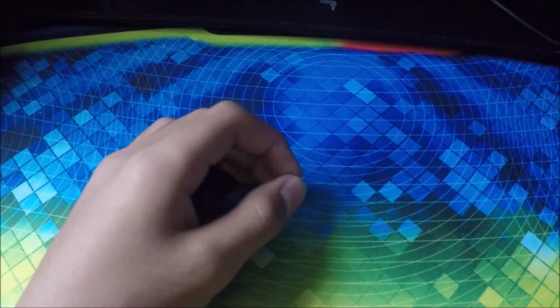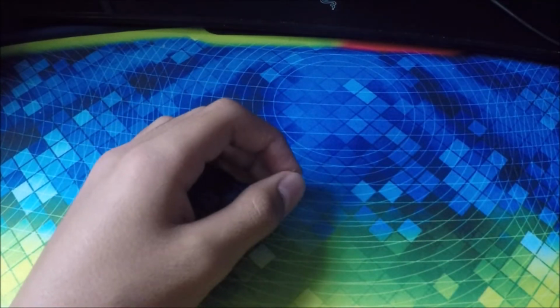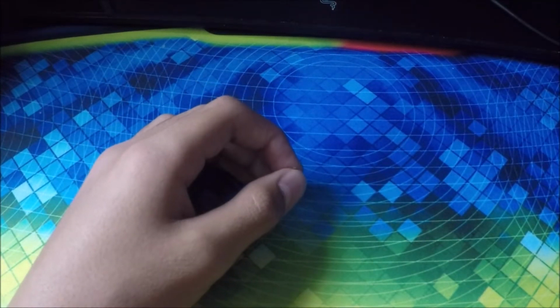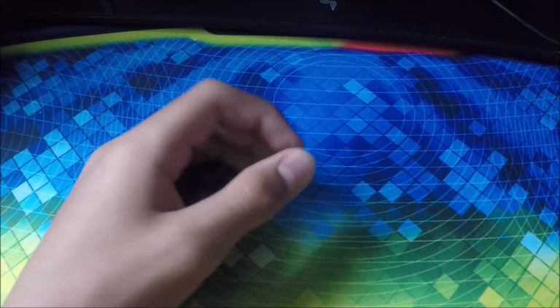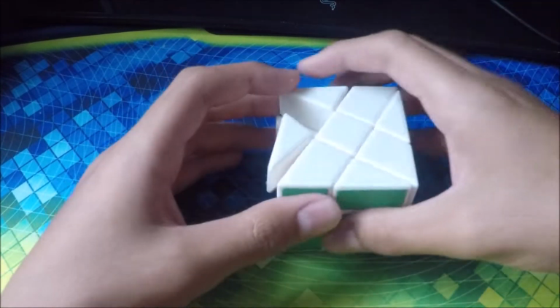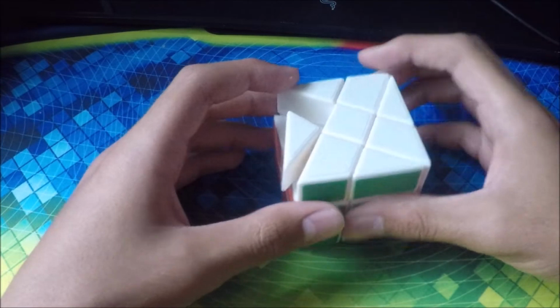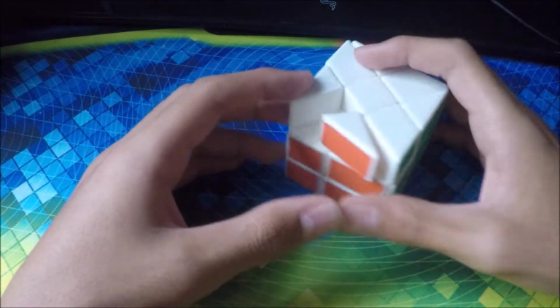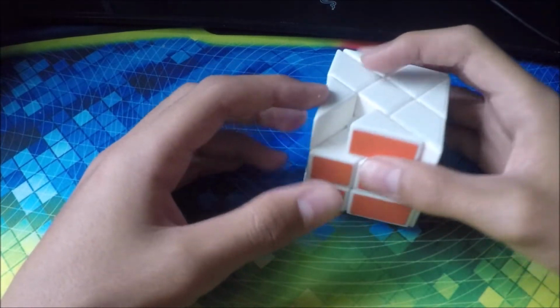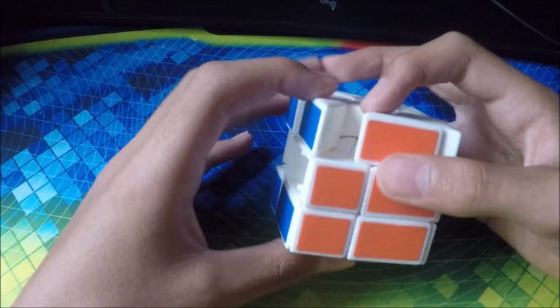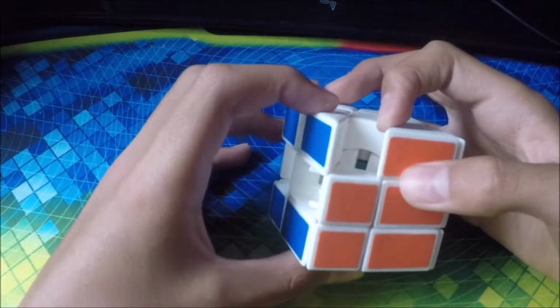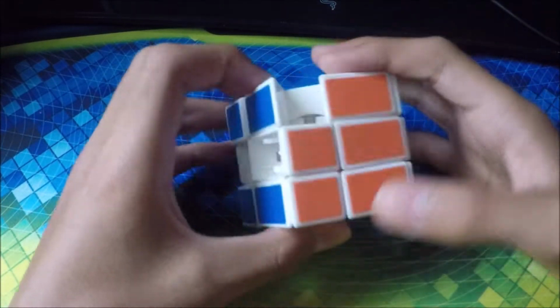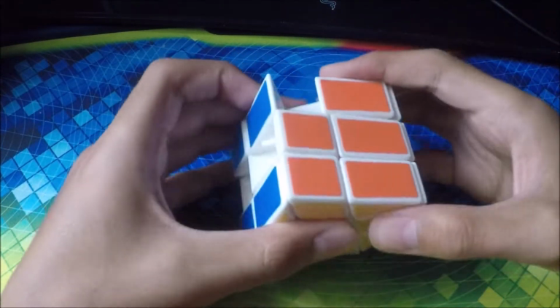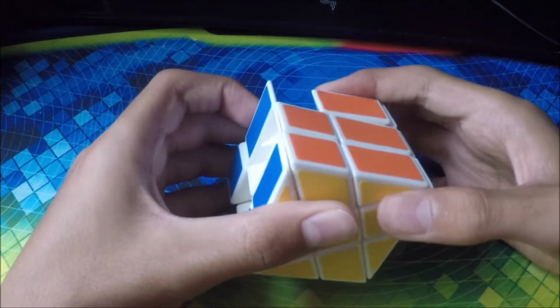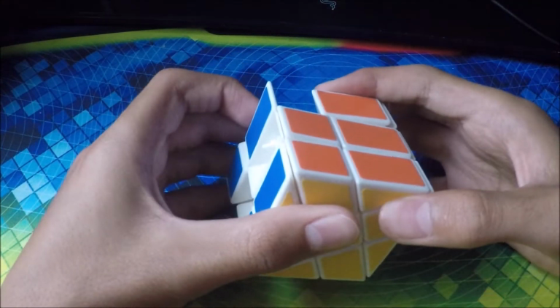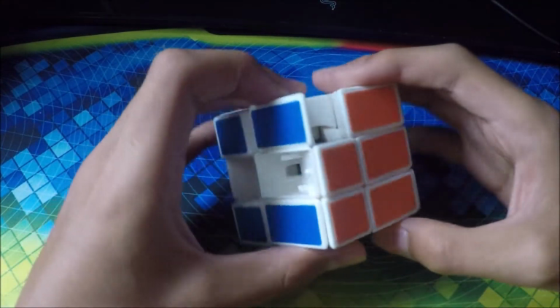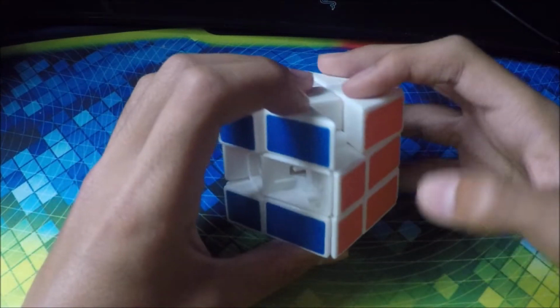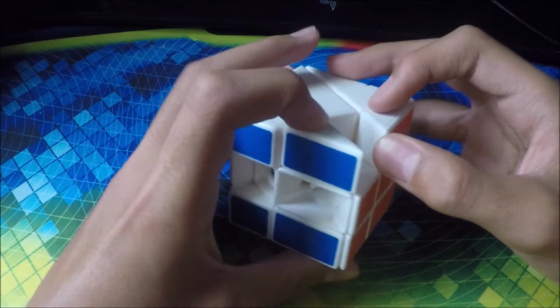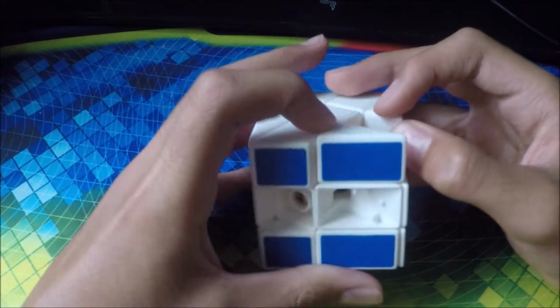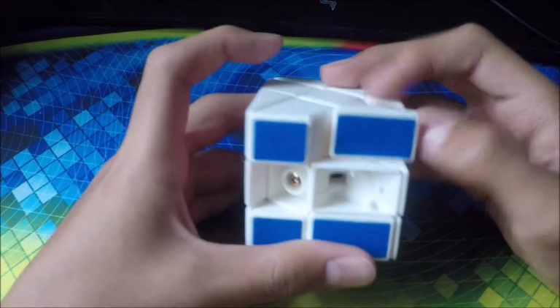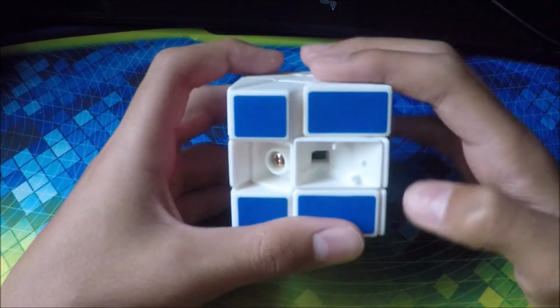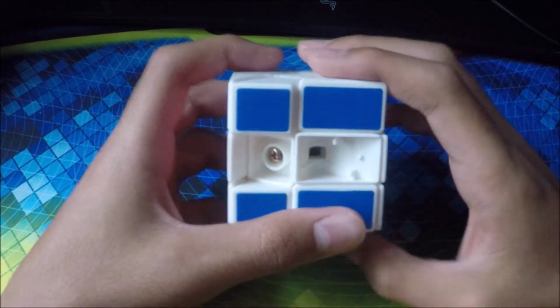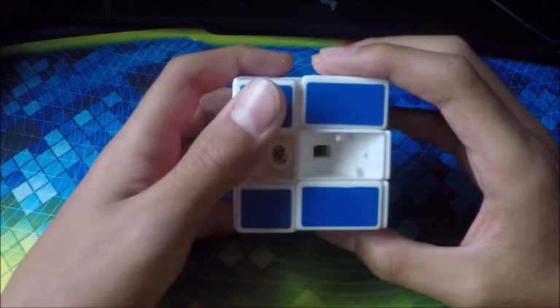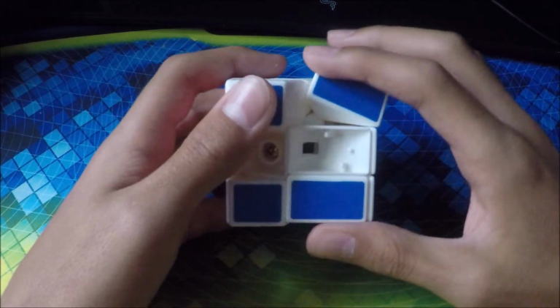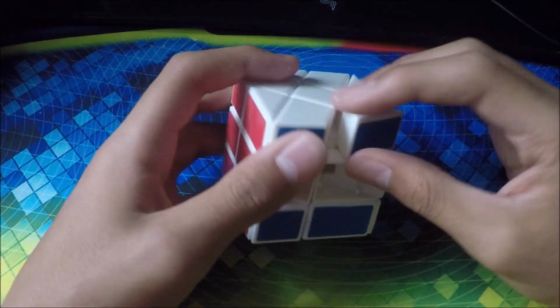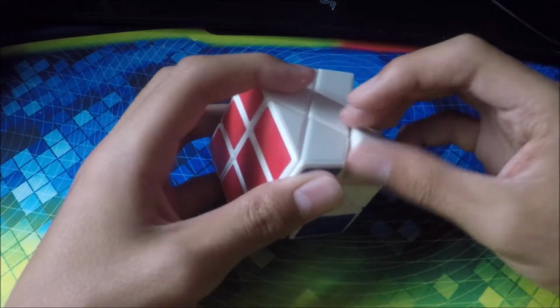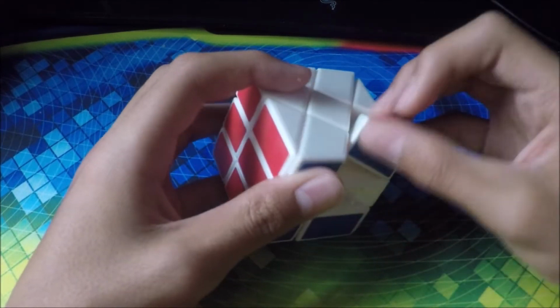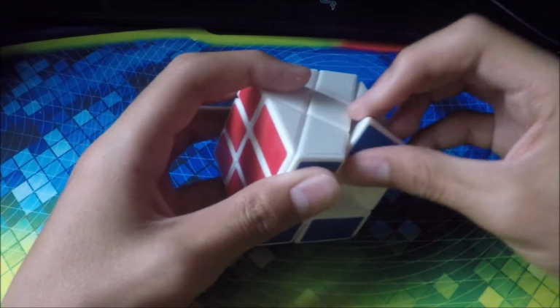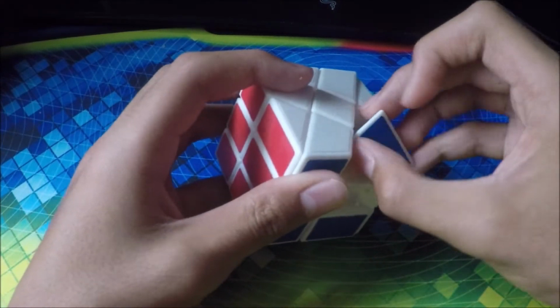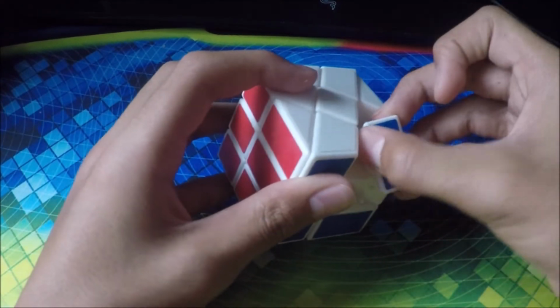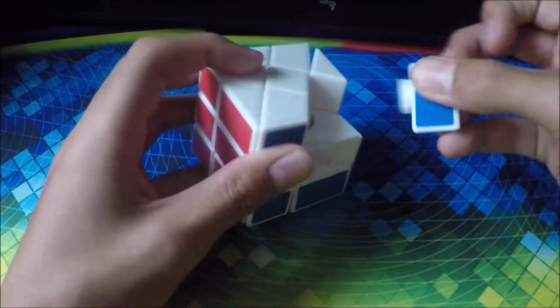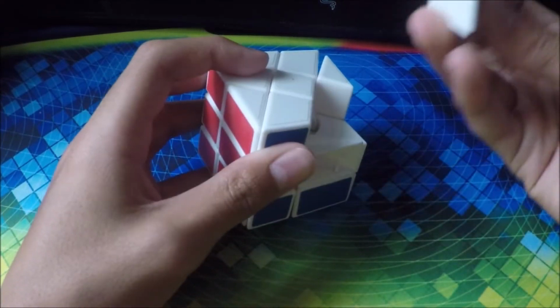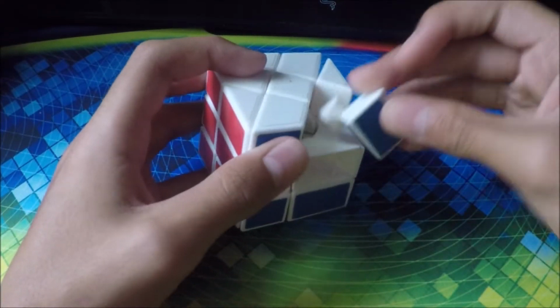Next one we've got is this one. No idea what this cube is. I got it a couple years back. It's completely broken — as you can see, I'm missing a couple pieces.